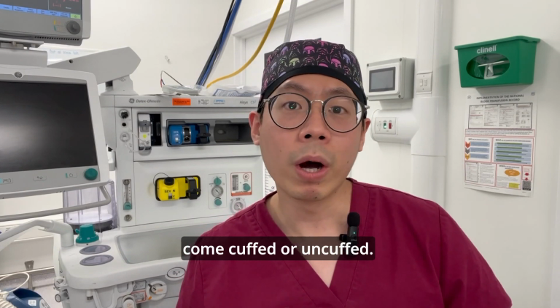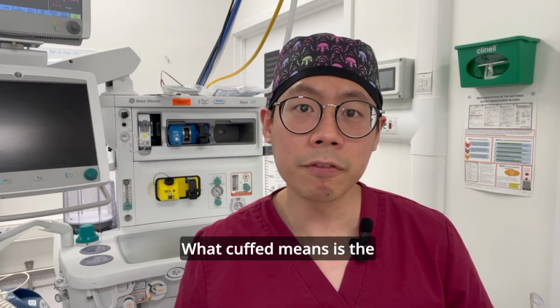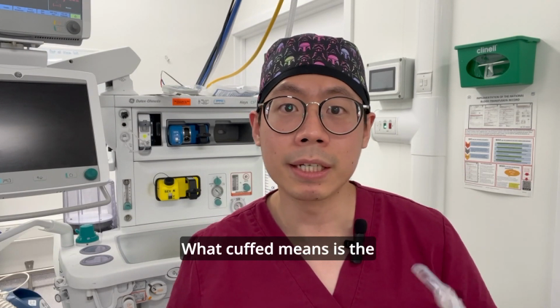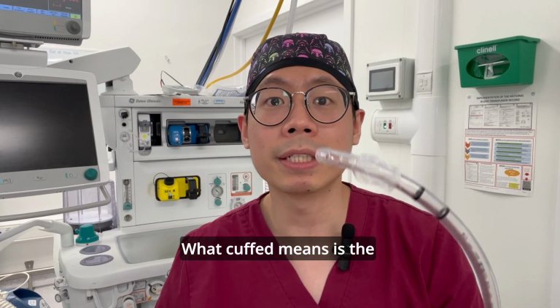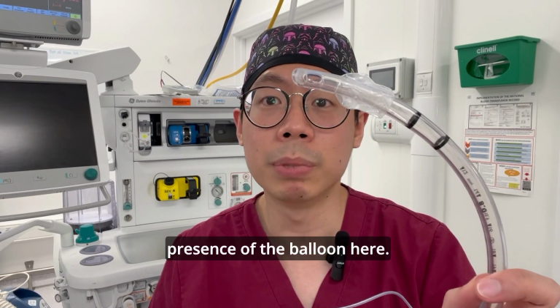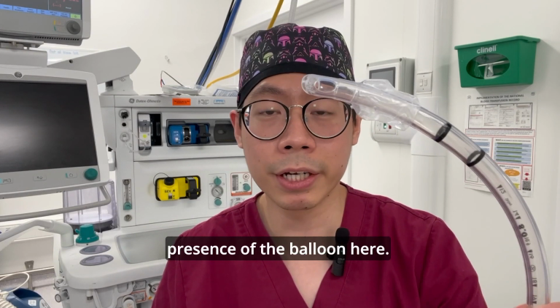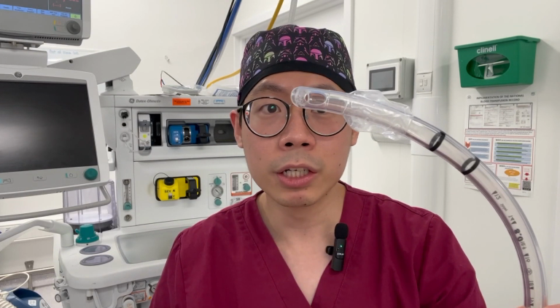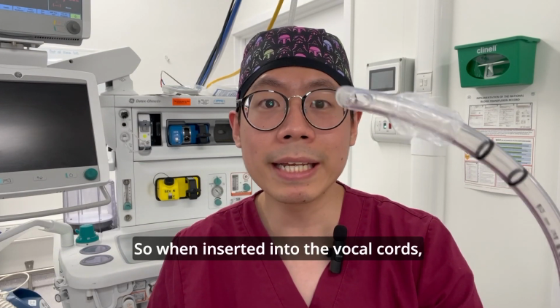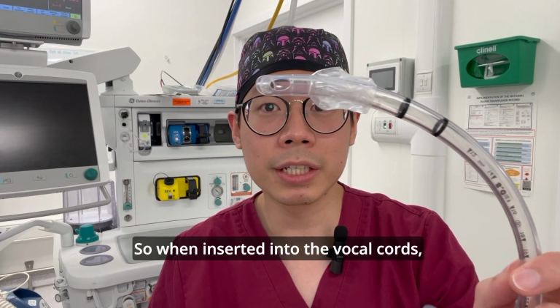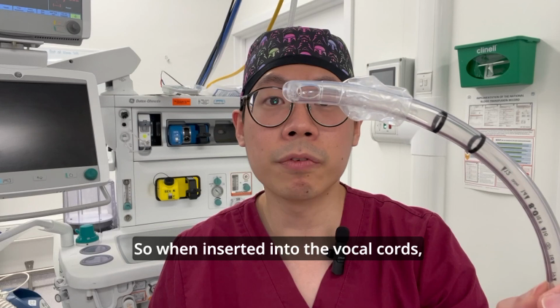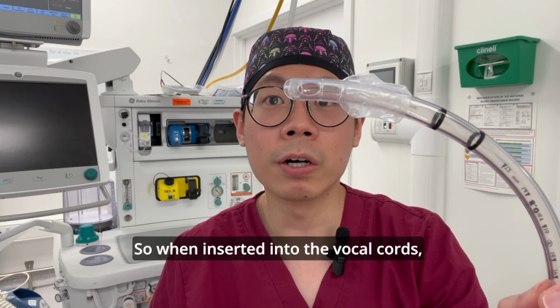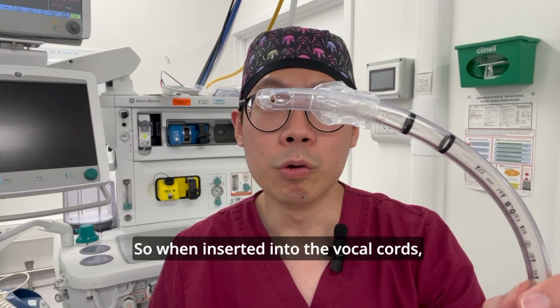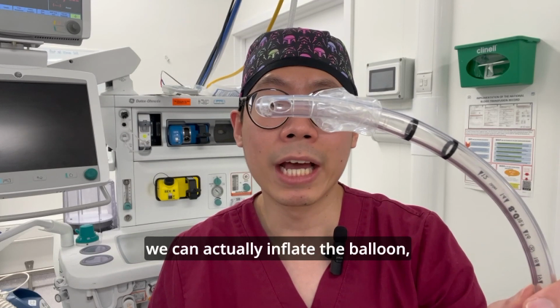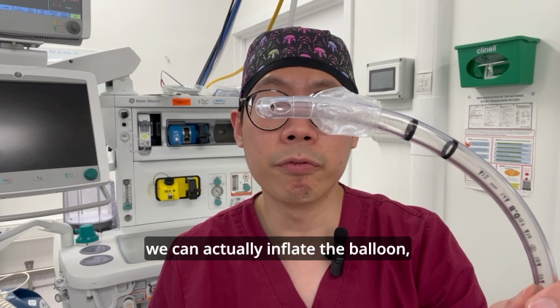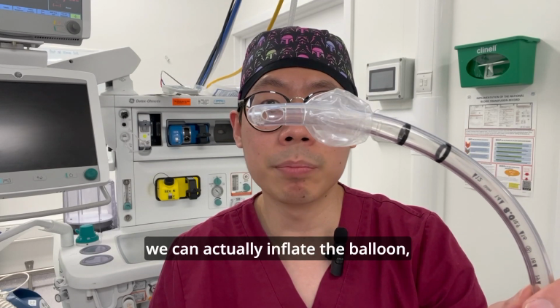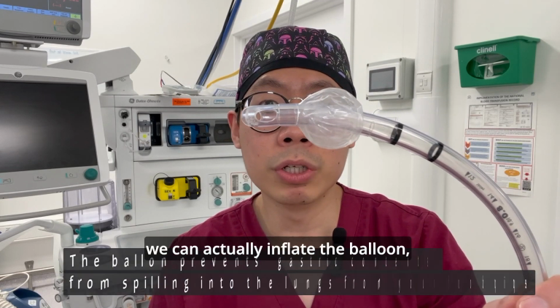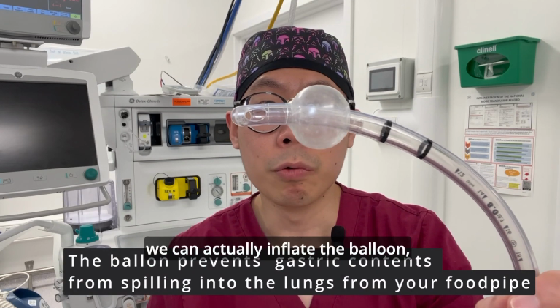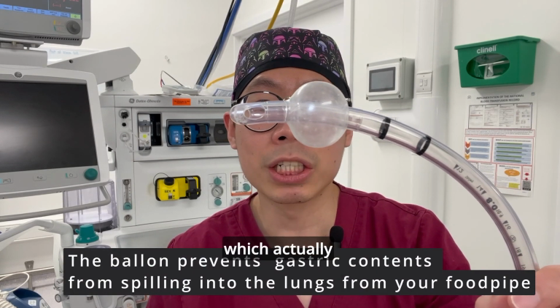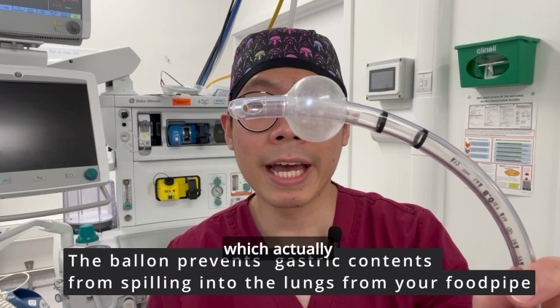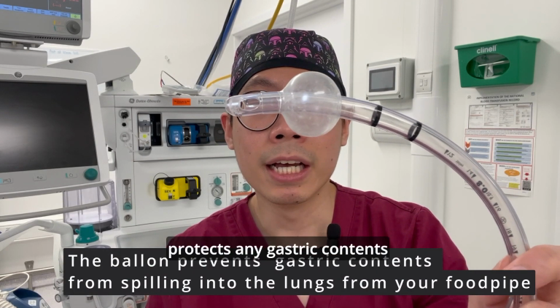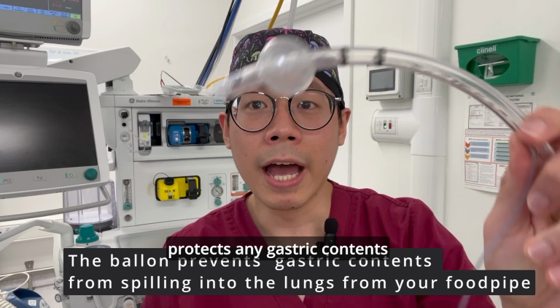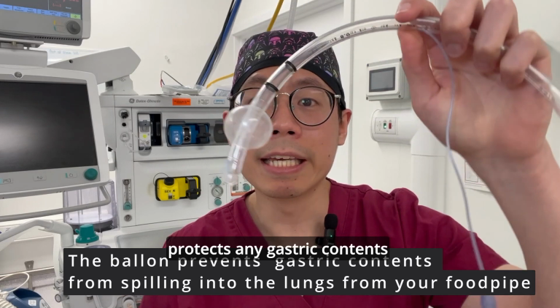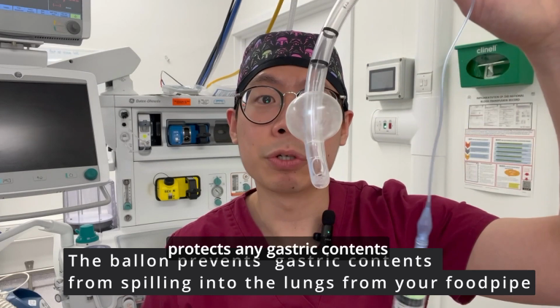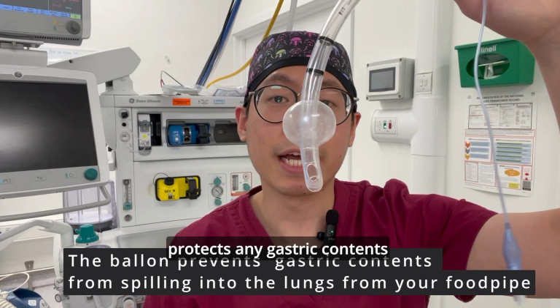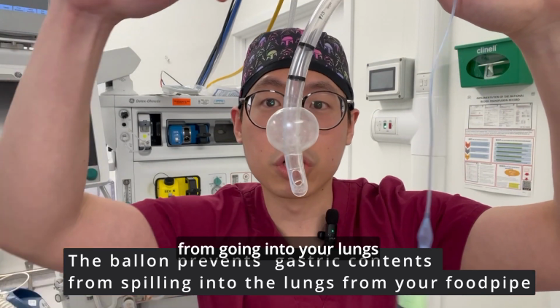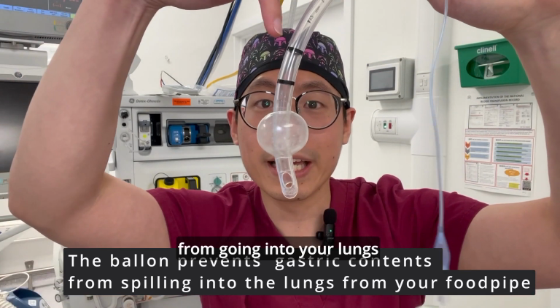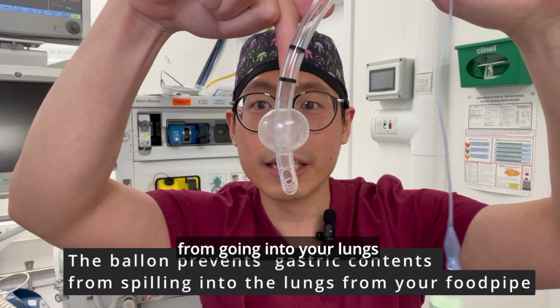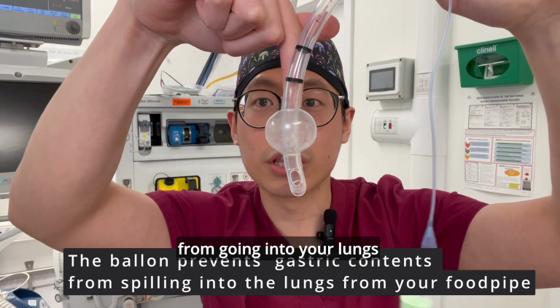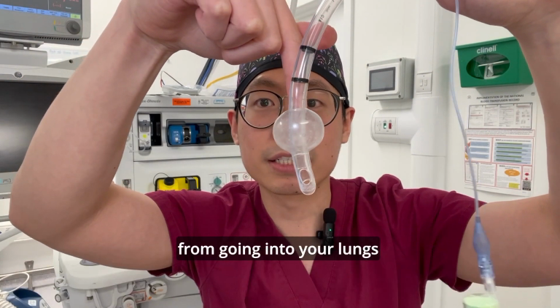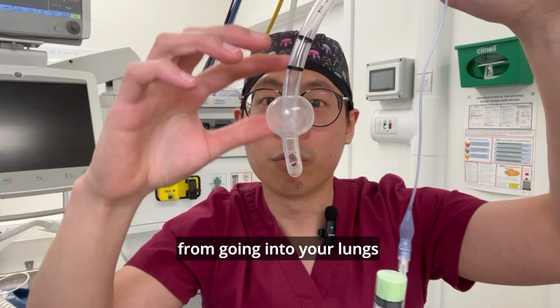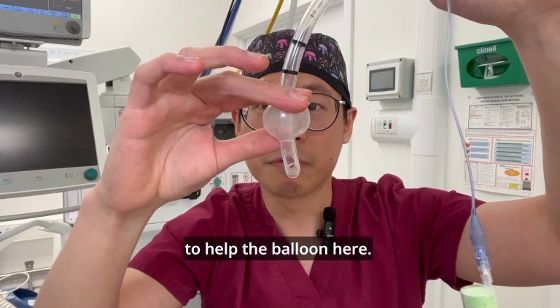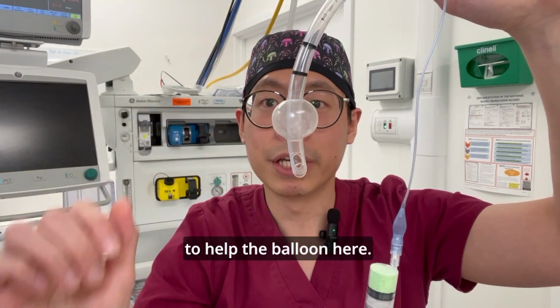What 'cuffed' means is the presence of a balloon here — so when inserted into the vocal cords, we can actually inflate the balloon, which protects any gastric contents from going into your lungs with the help of that balloon.